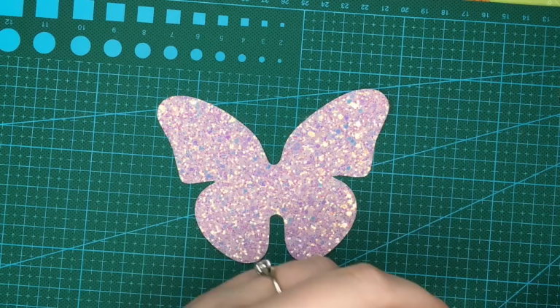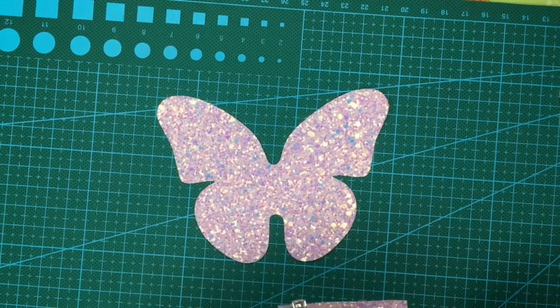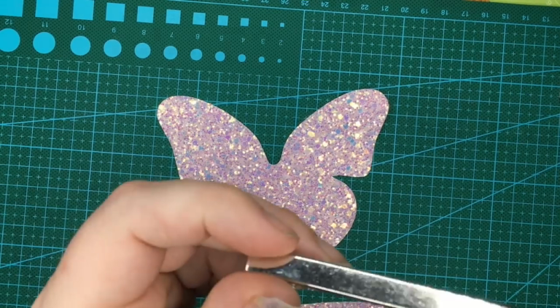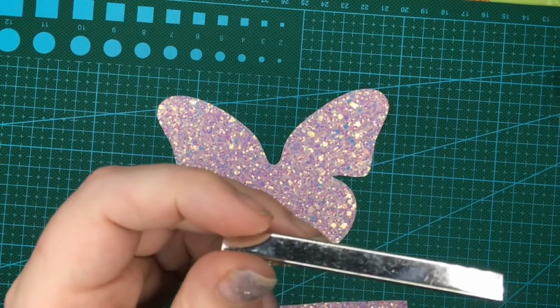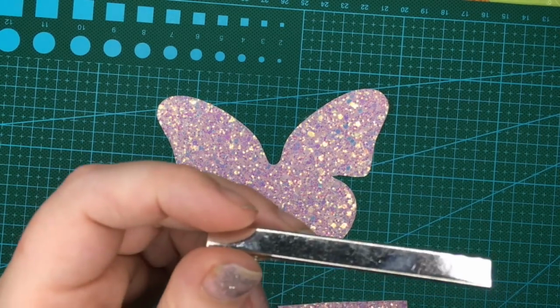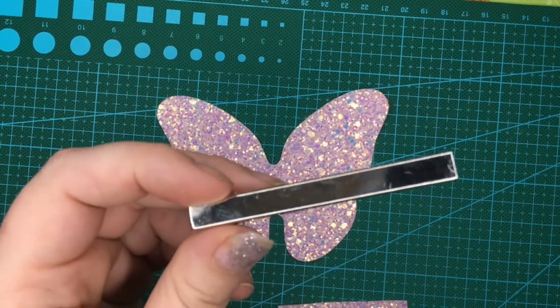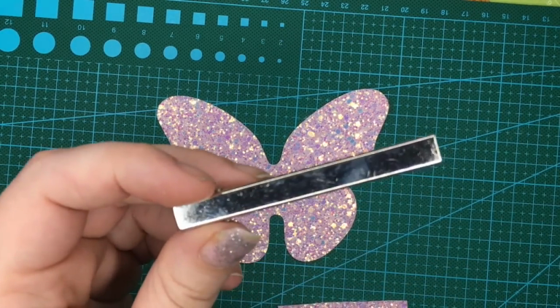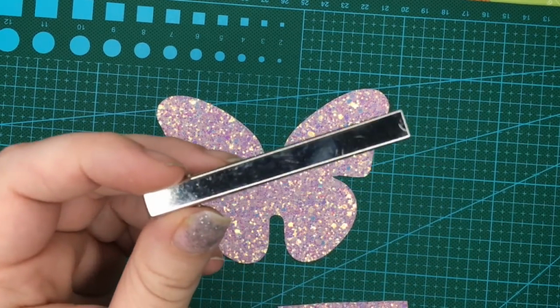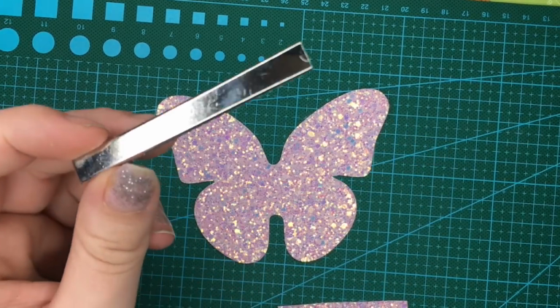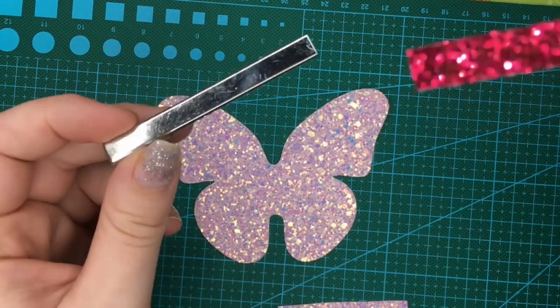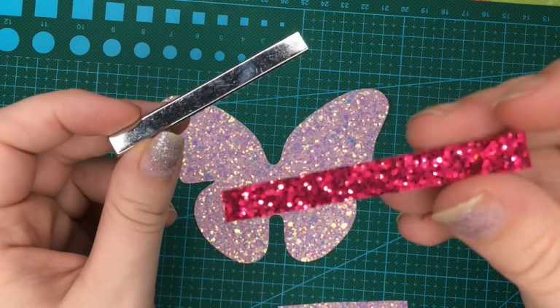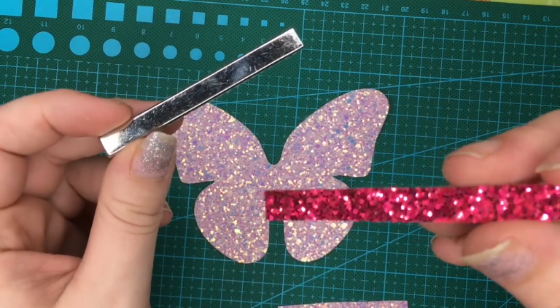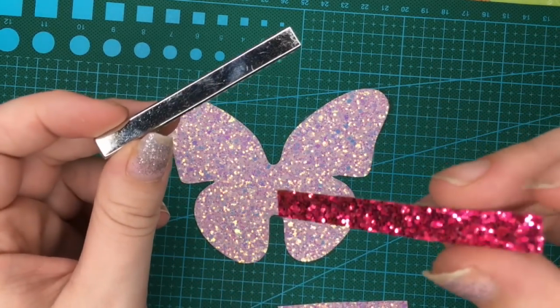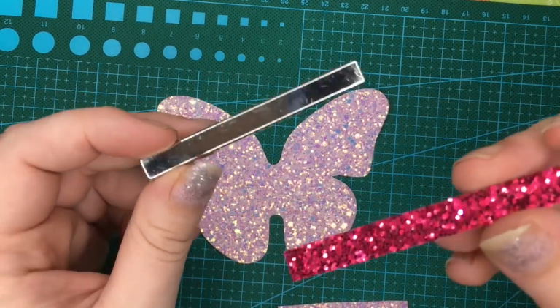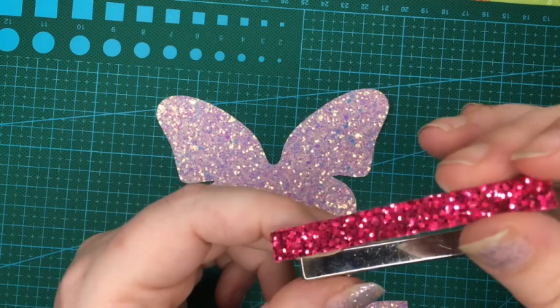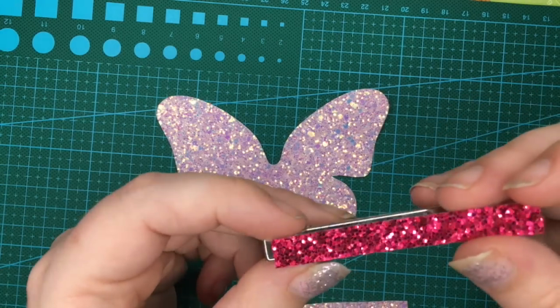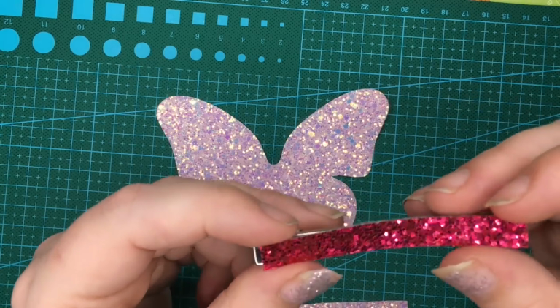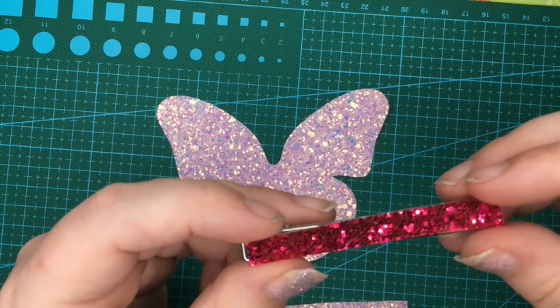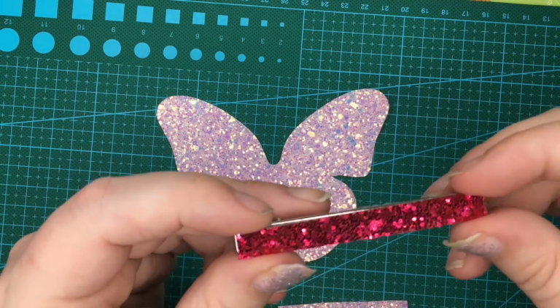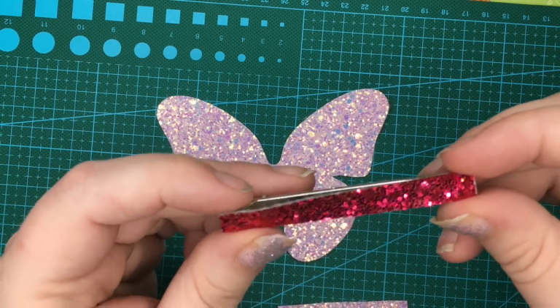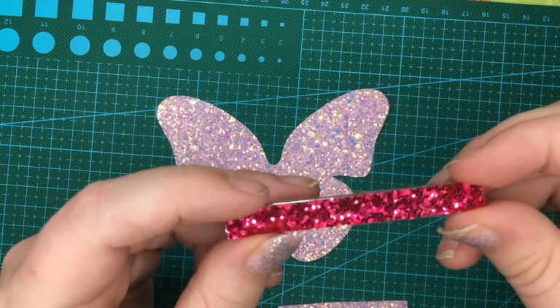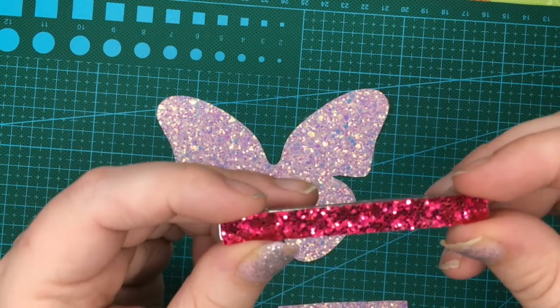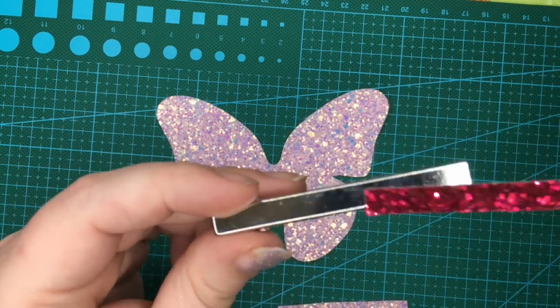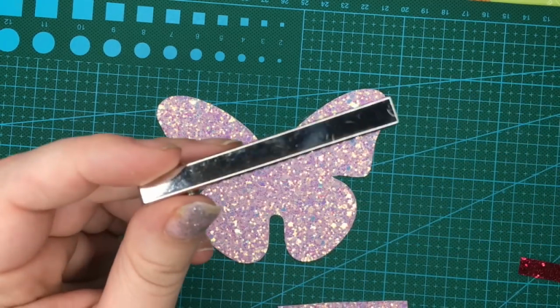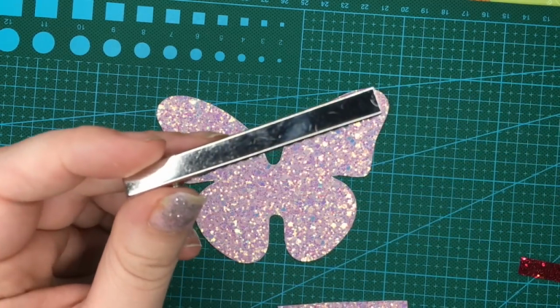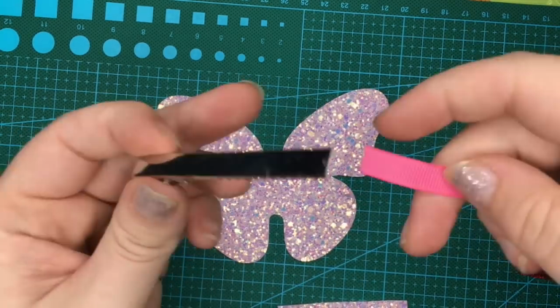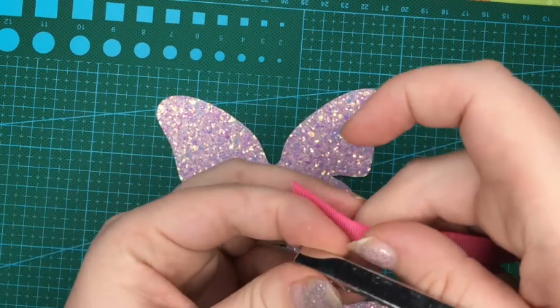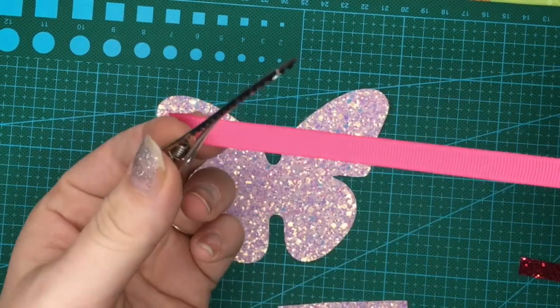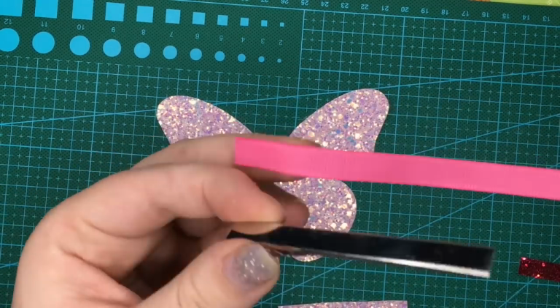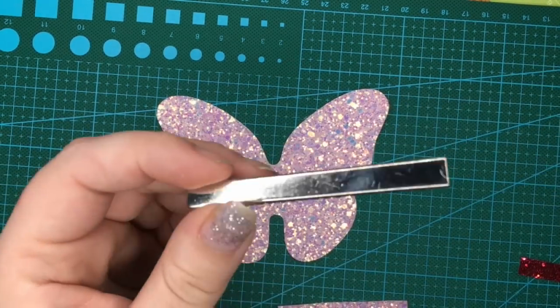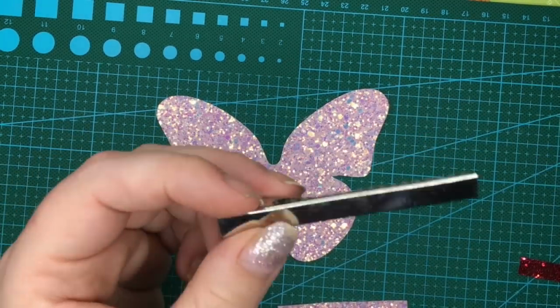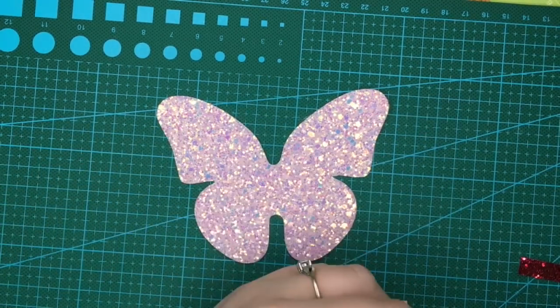I'm also going to use this strip which is pre-cut to fit the 75mm clip, and I'm also going to use a little bit of ribbon to line the clip first.